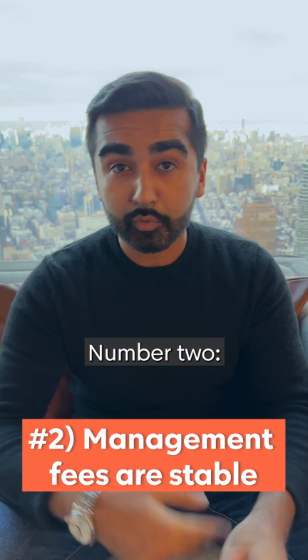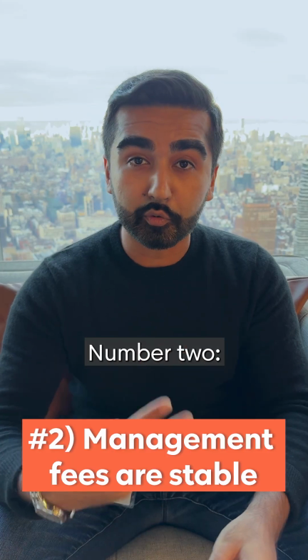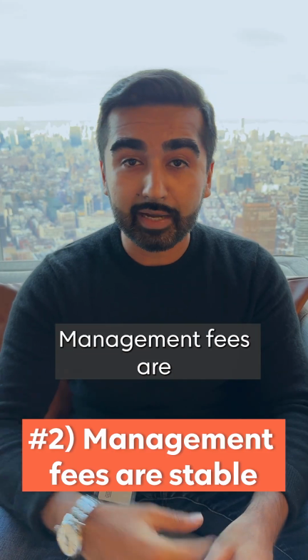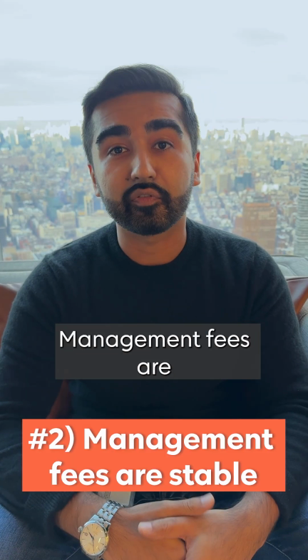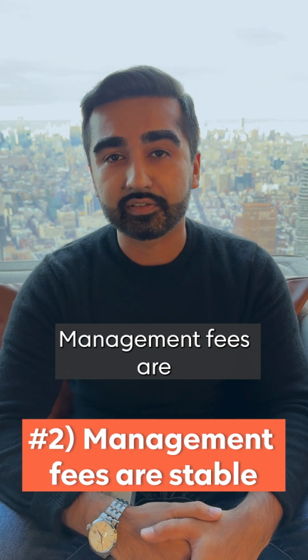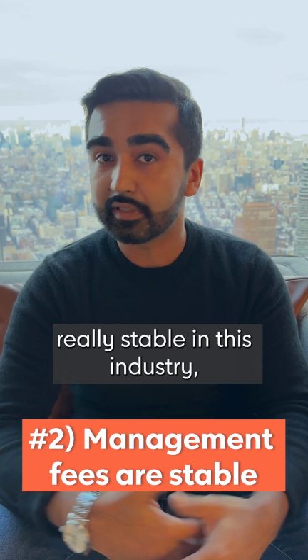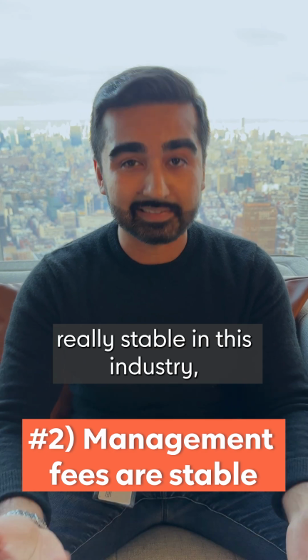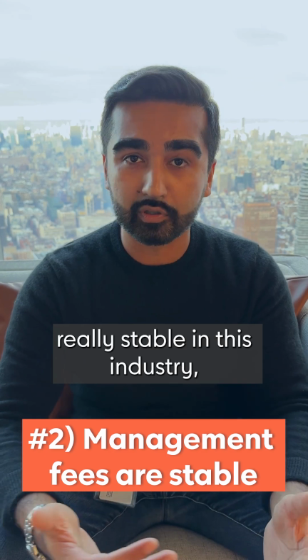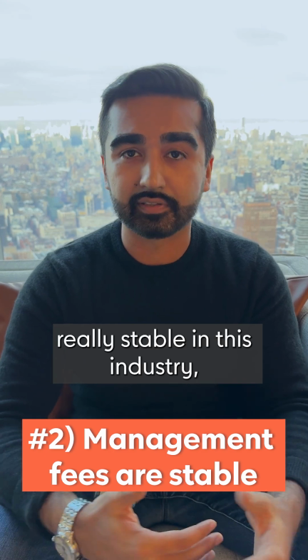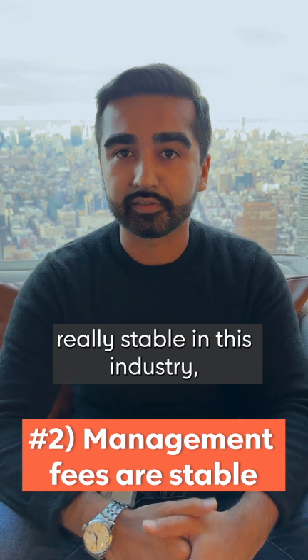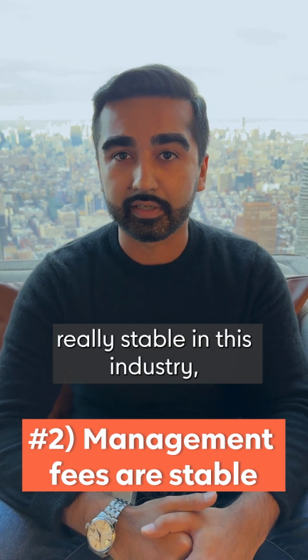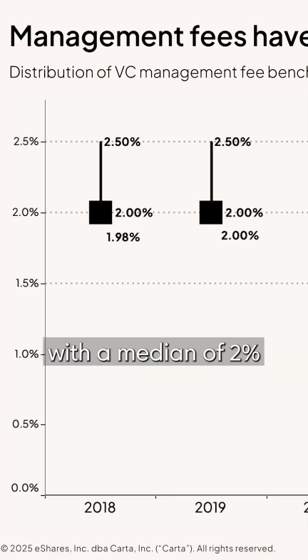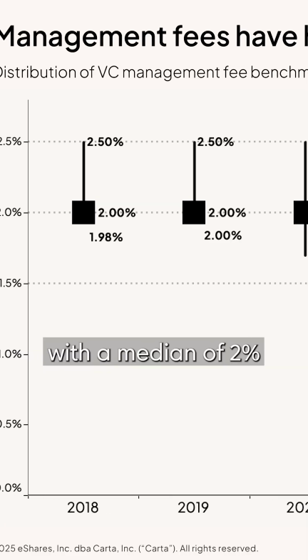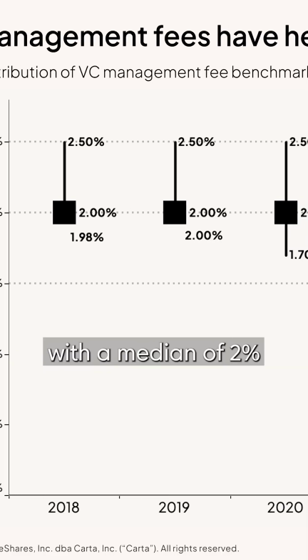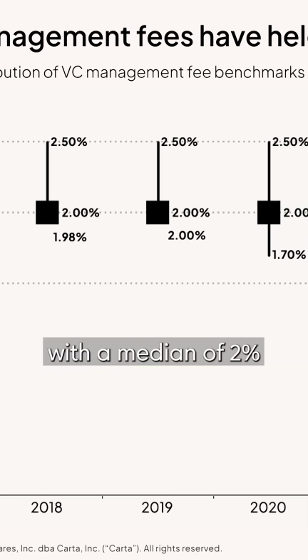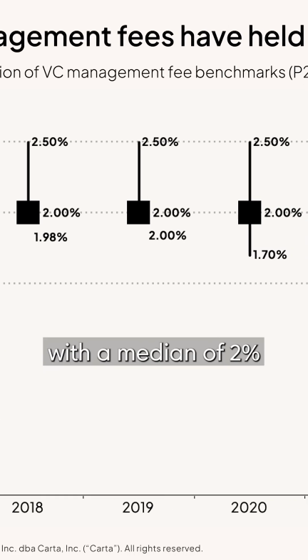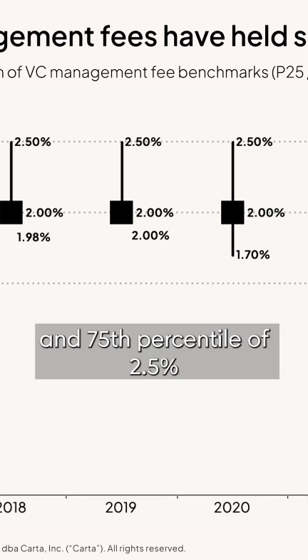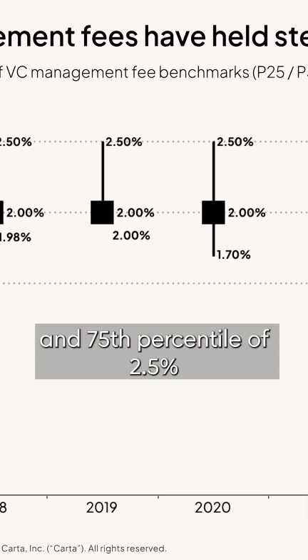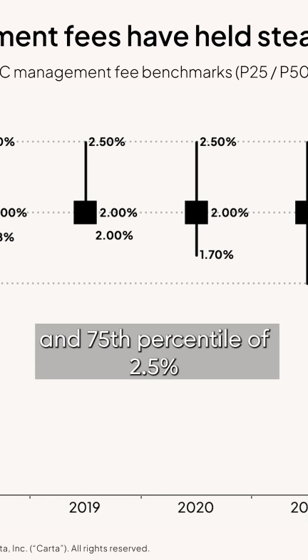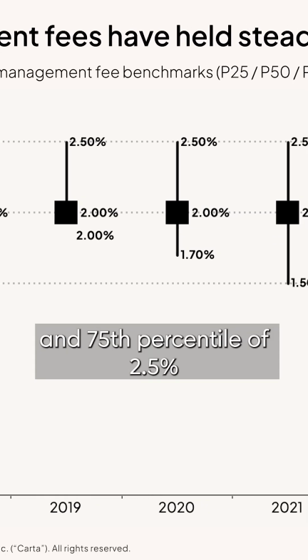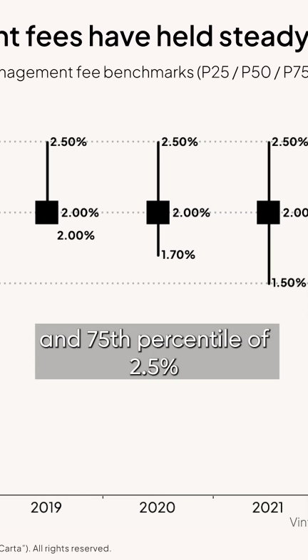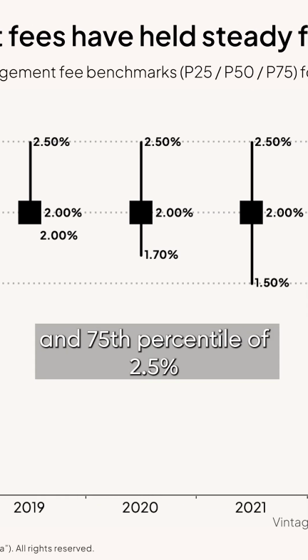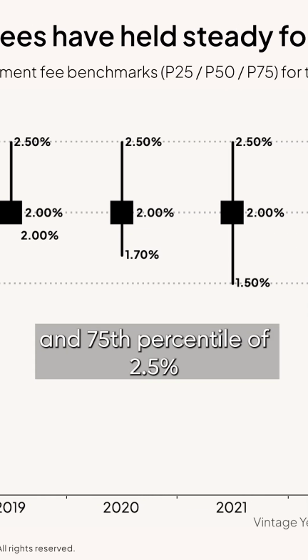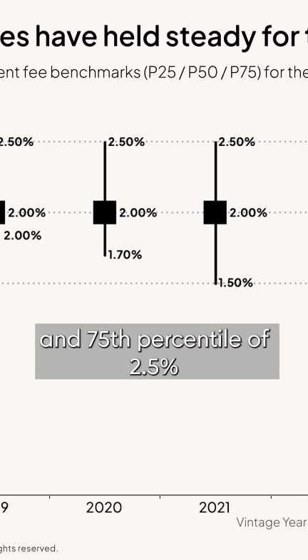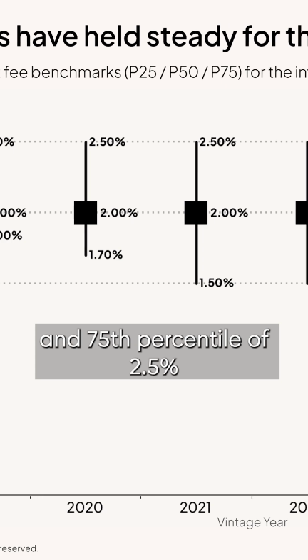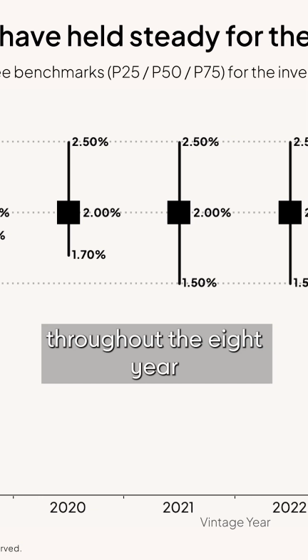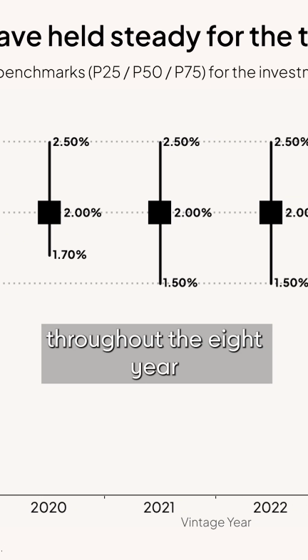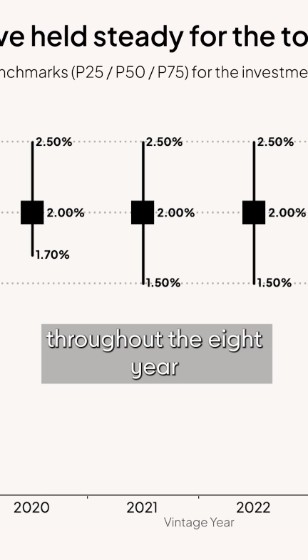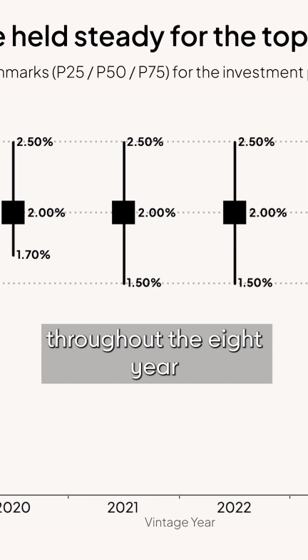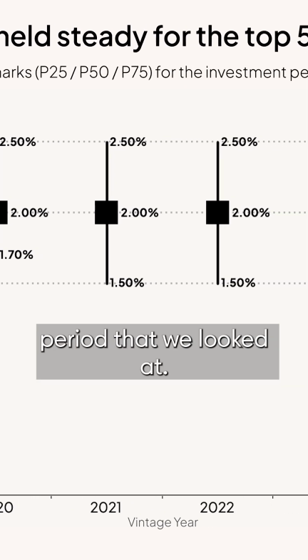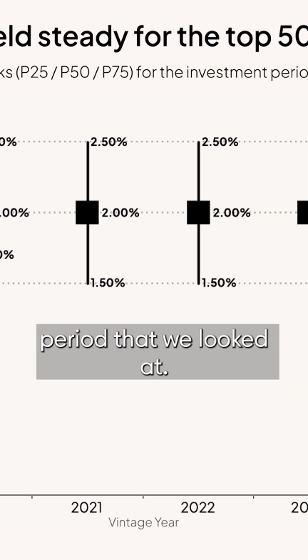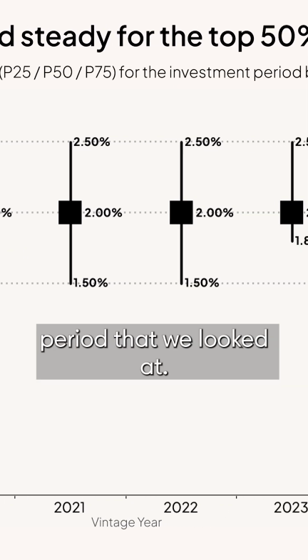Number two: management fees are really stable in this industry, with a median of 2% and a 75th percentile of 2.5% throughout the eight-year period that we looked at.